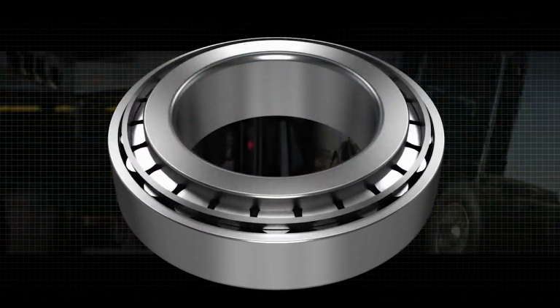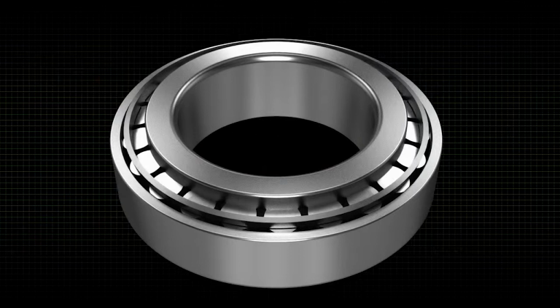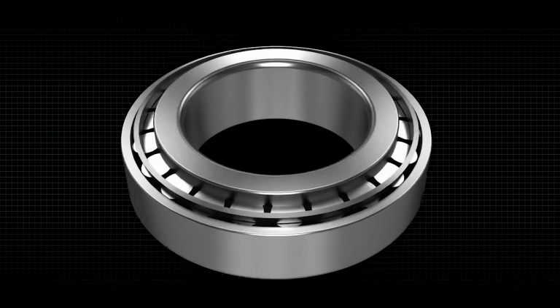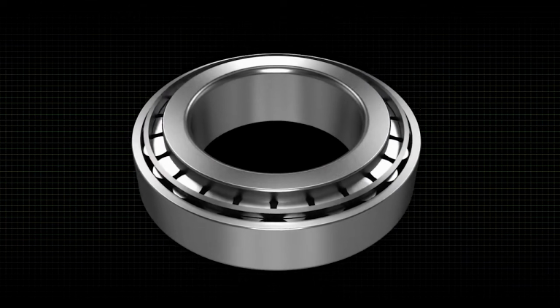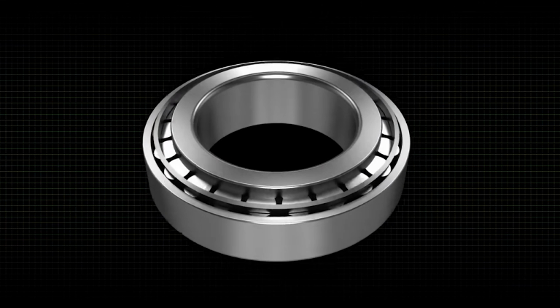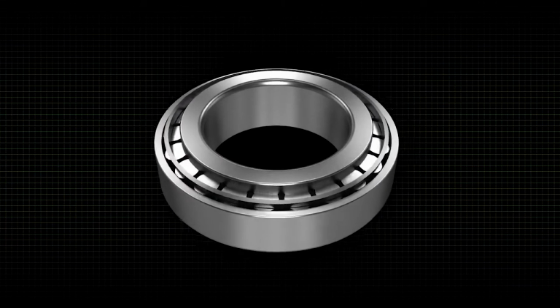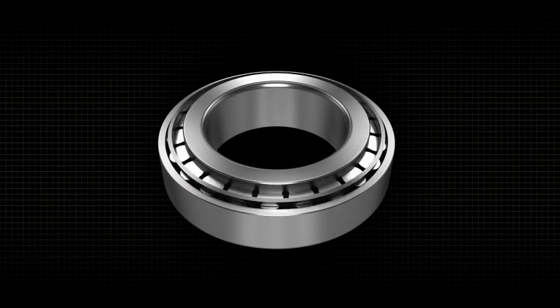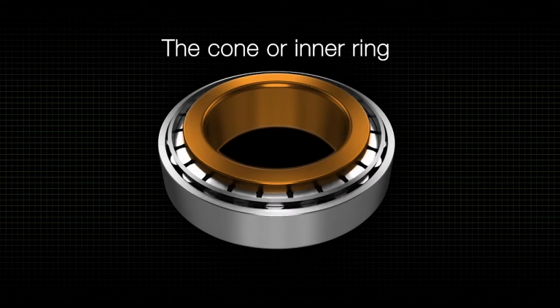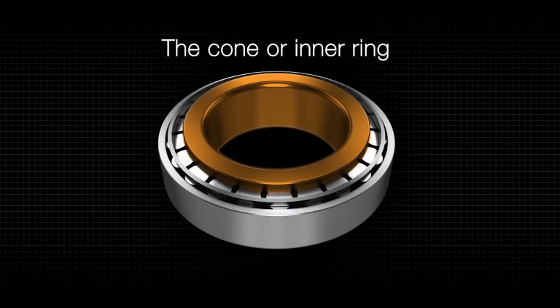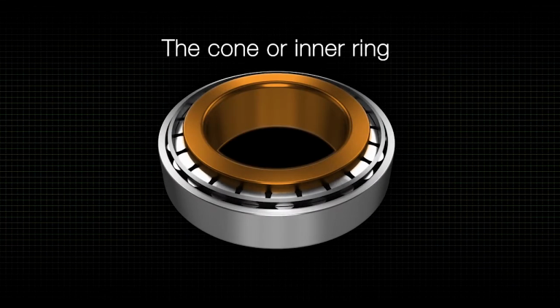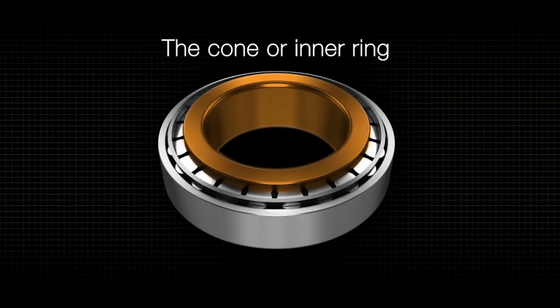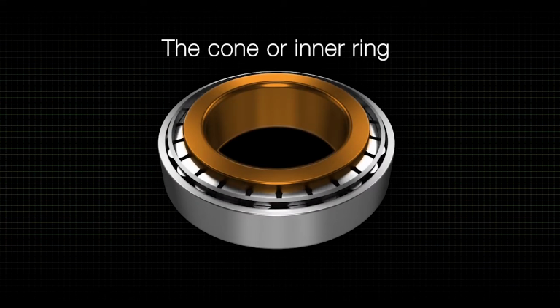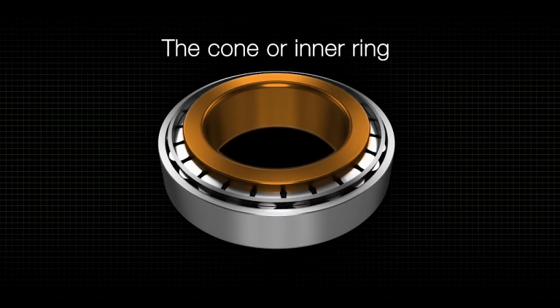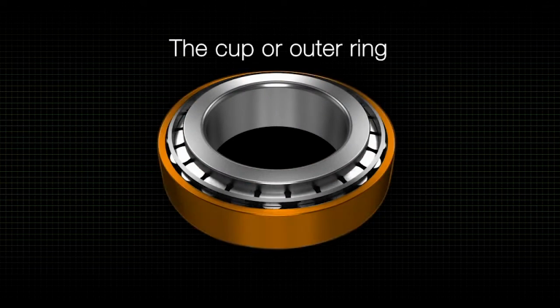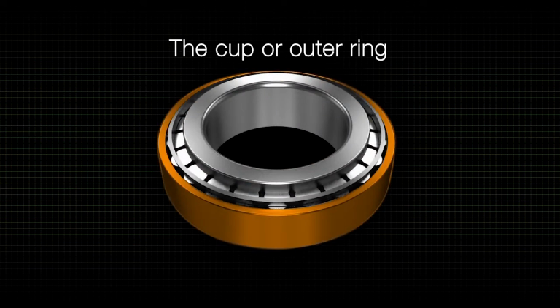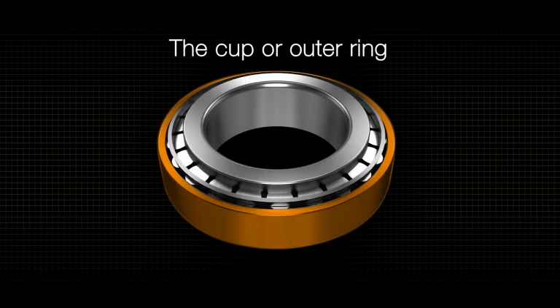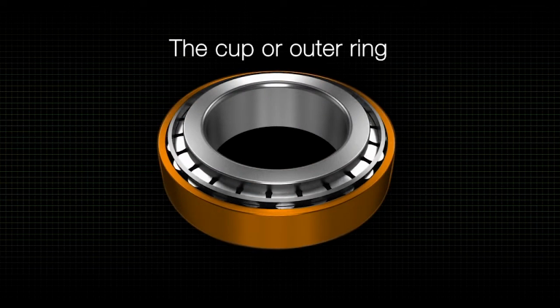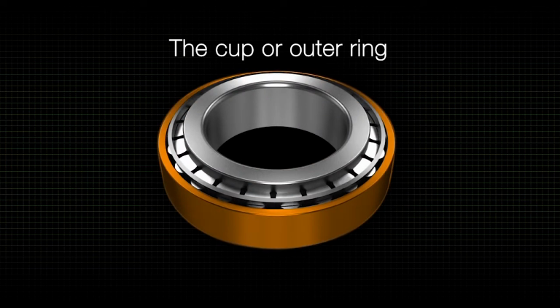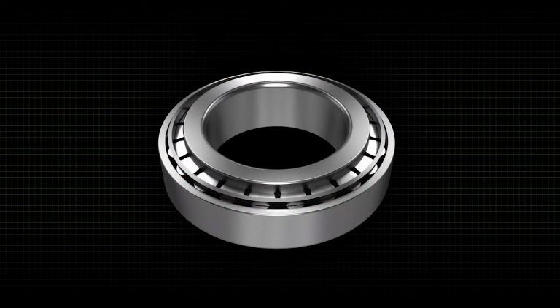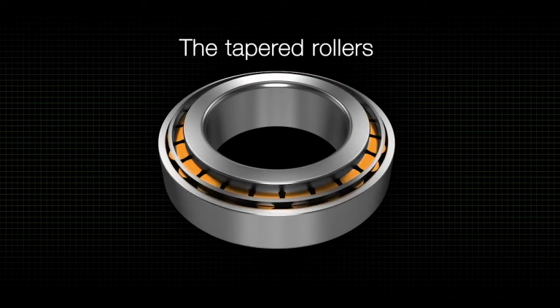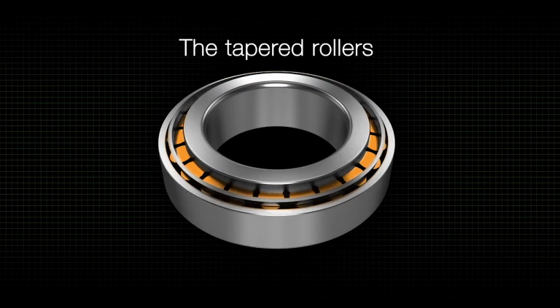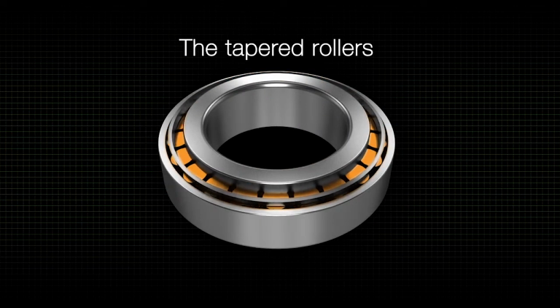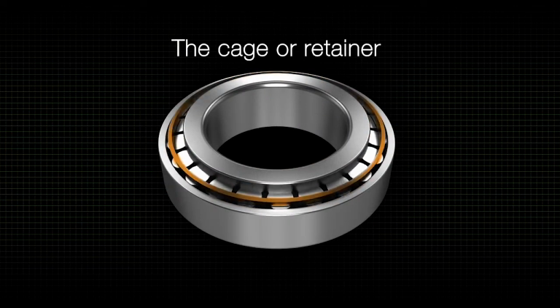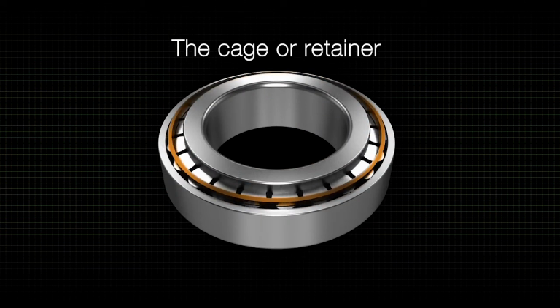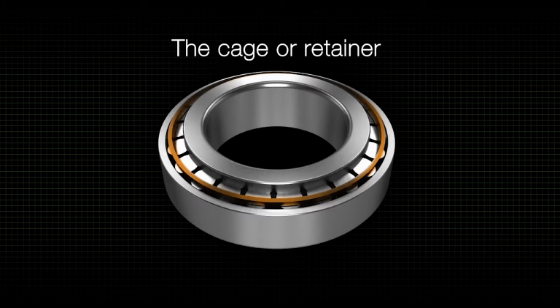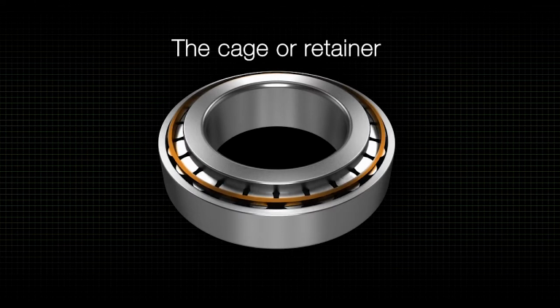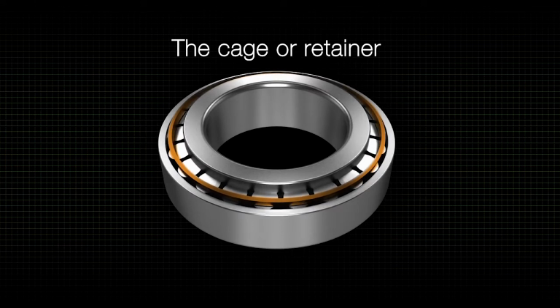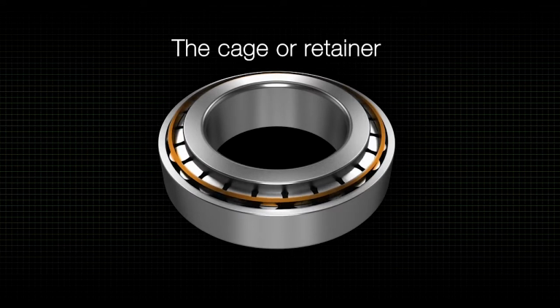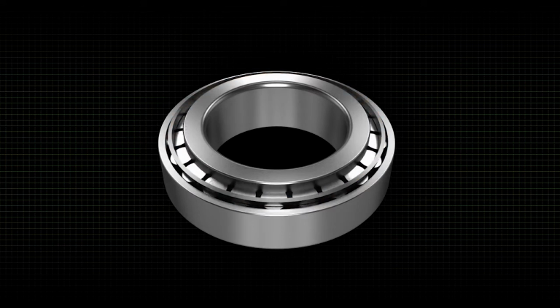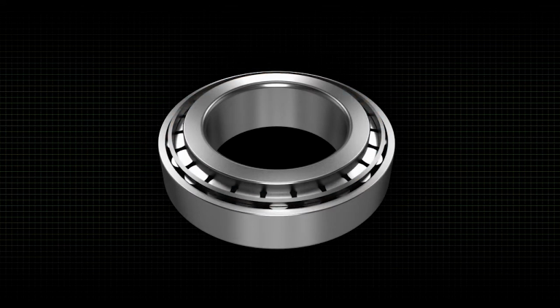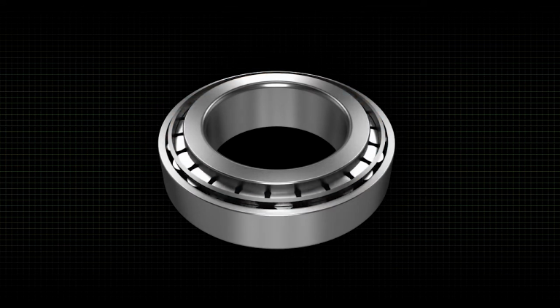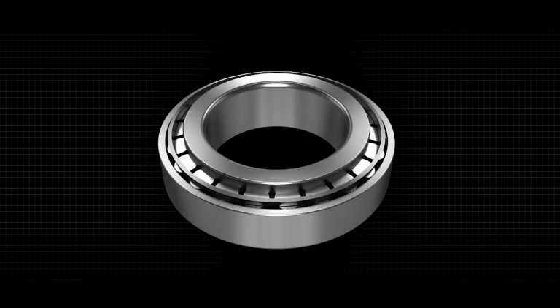Every tapered roller bearing has four components: the cone or inner ring, the cup or outer ring, the tapered rollers, and the cage or retainer. Let's look at the features of each component.